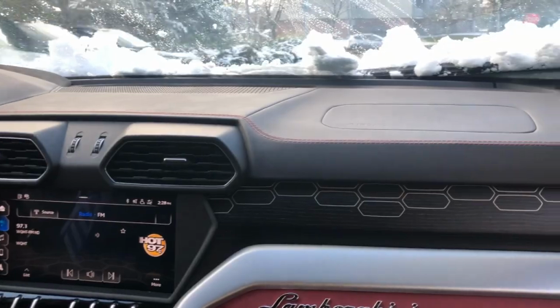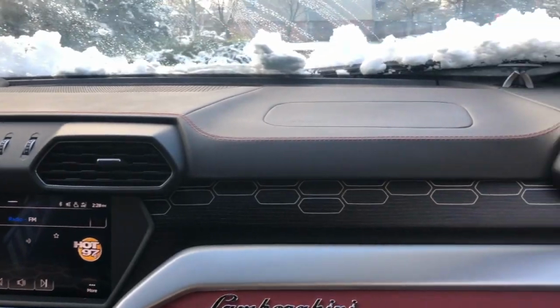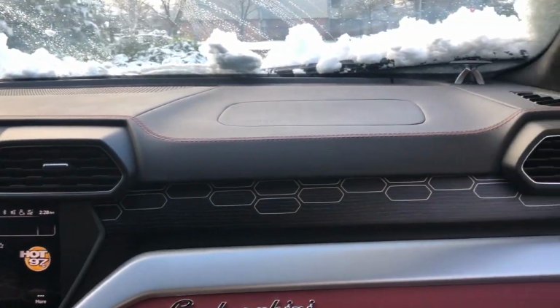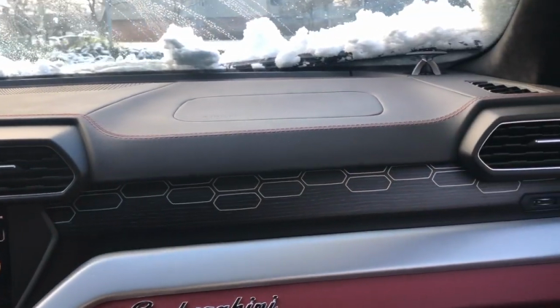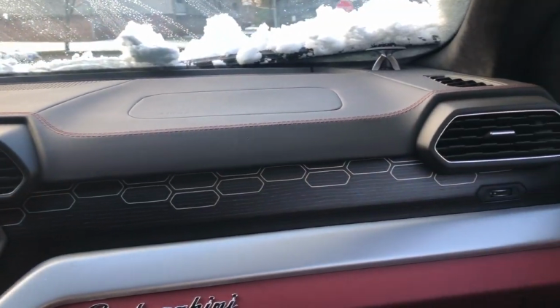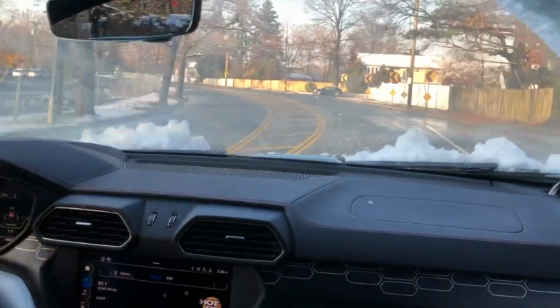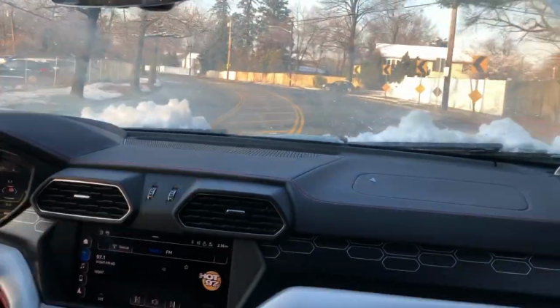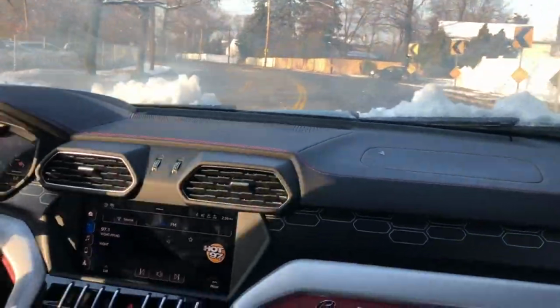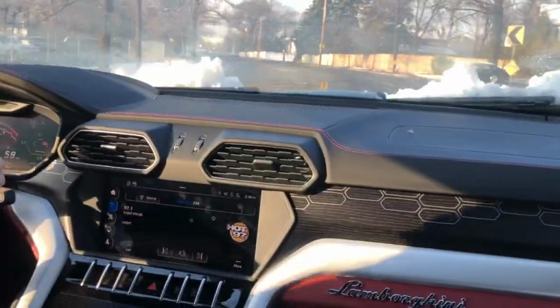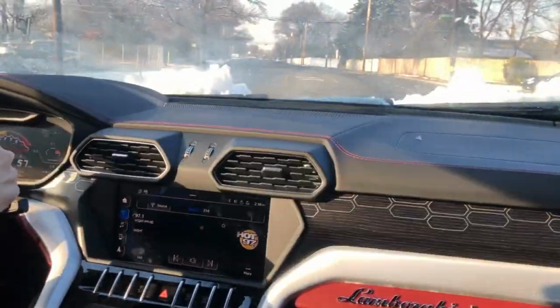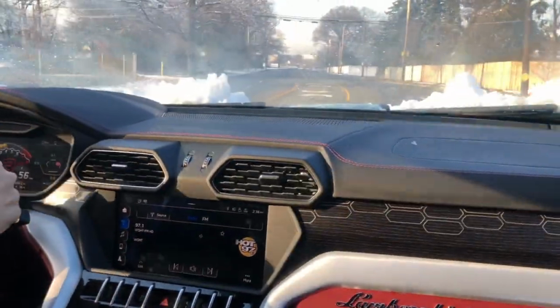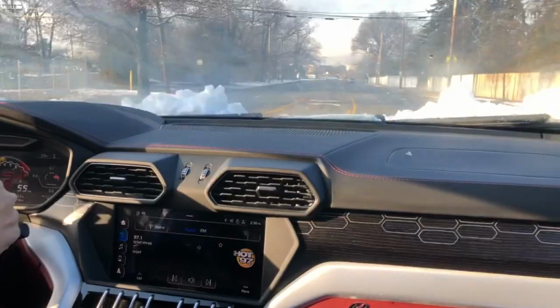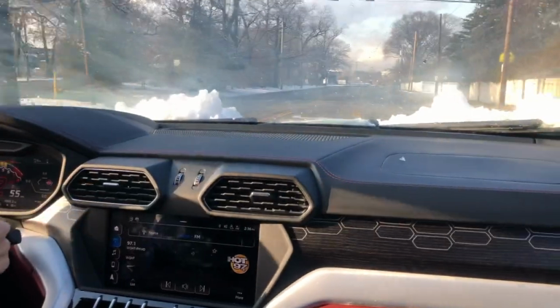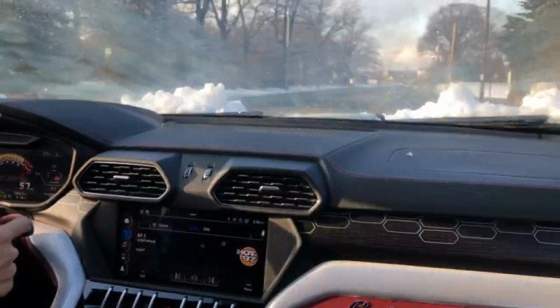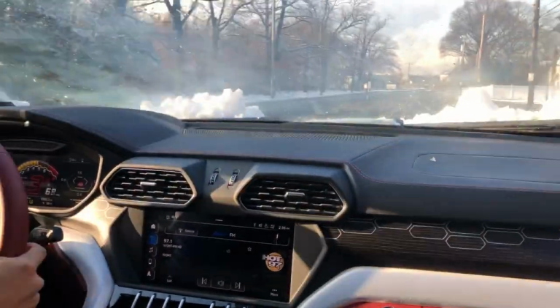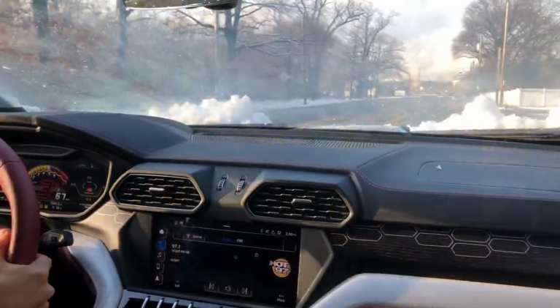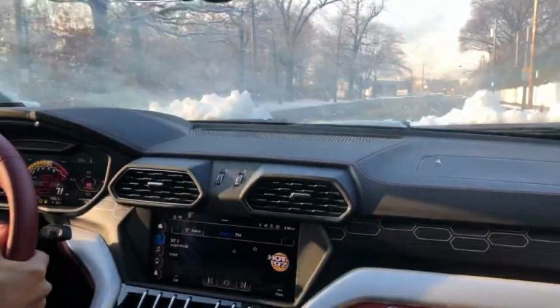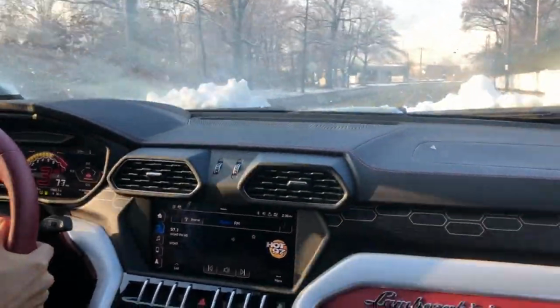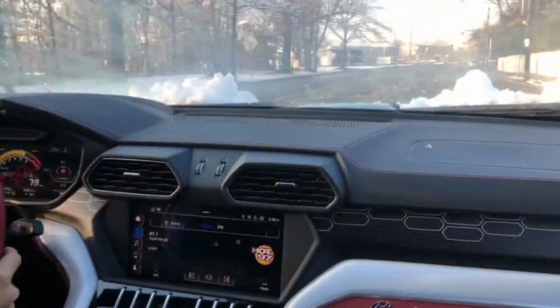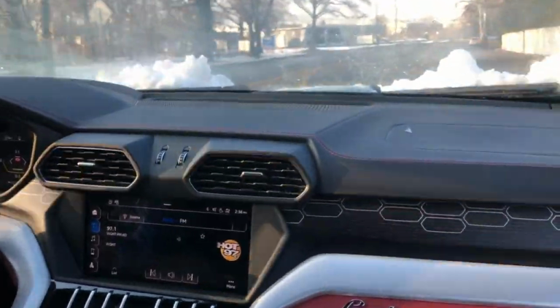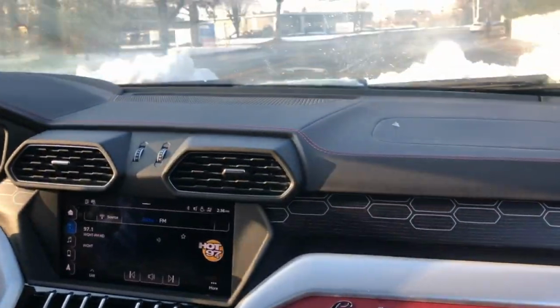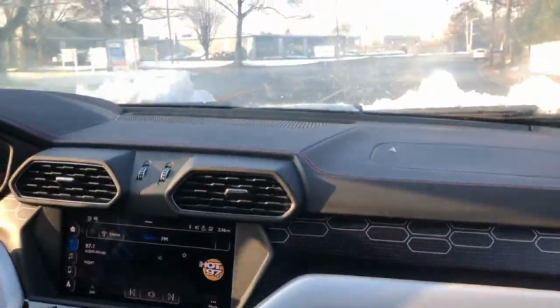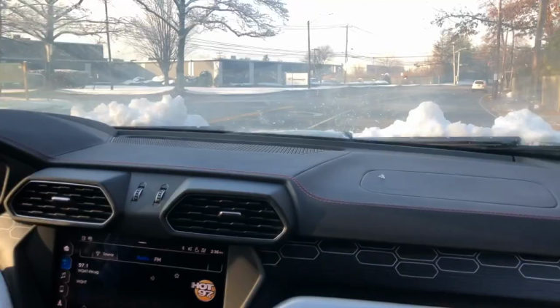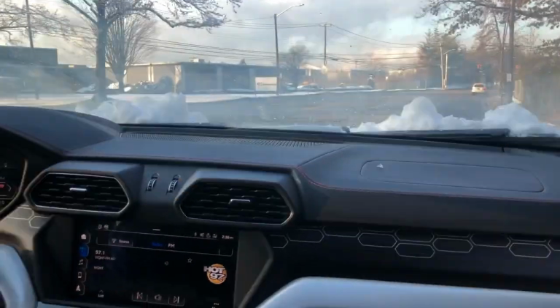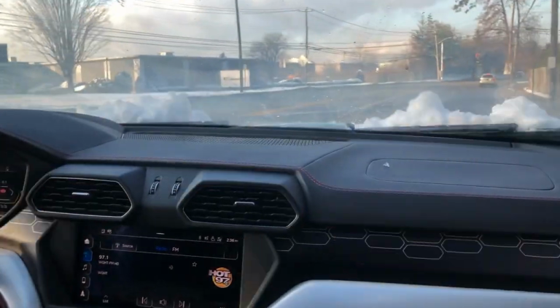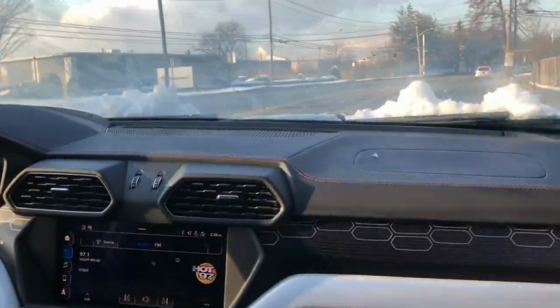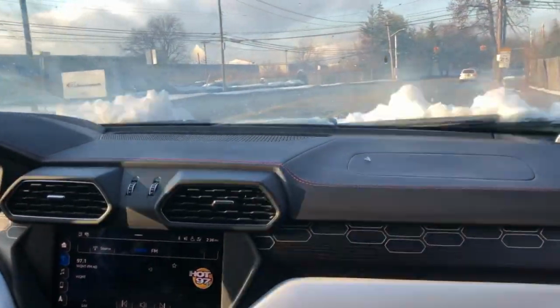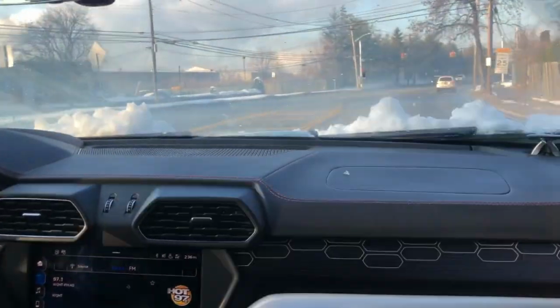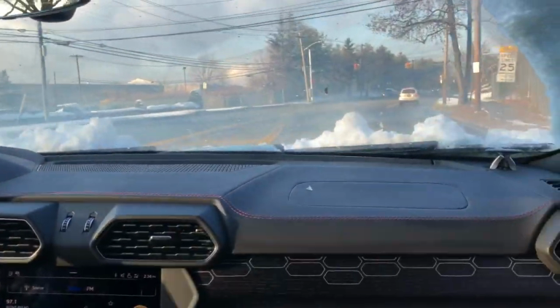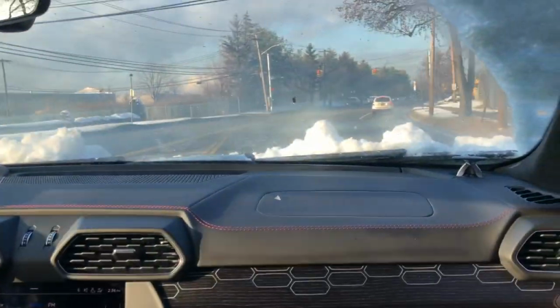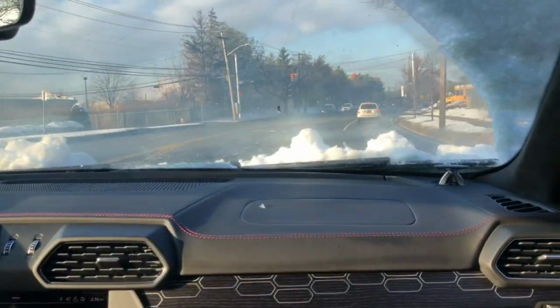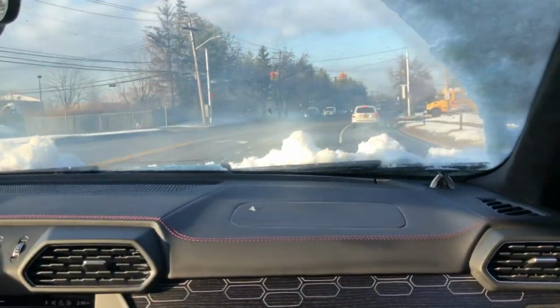Sounds amazing. It really does. Very pure — it's like a go-kart. The brakes are outstanding too. It's 5,000 pounds, but it stops on a dime.